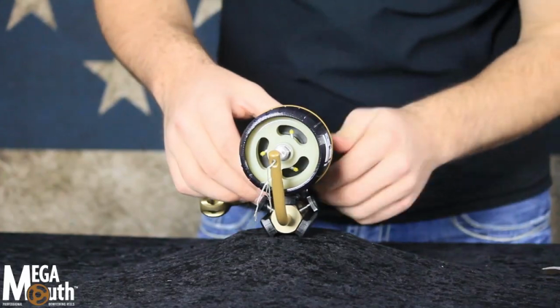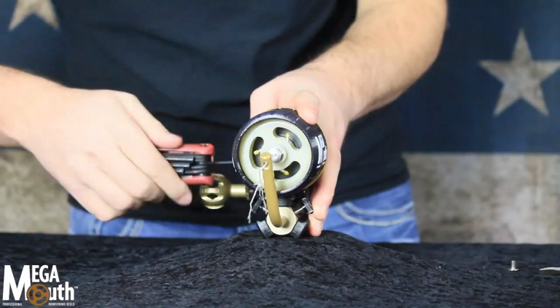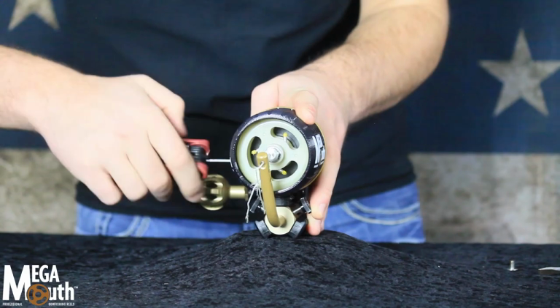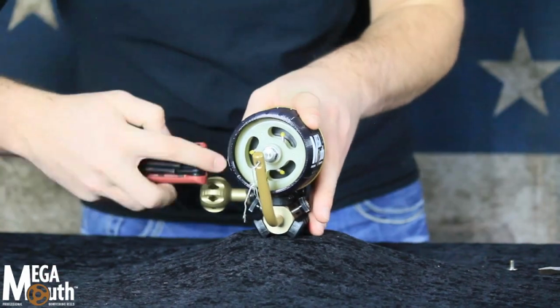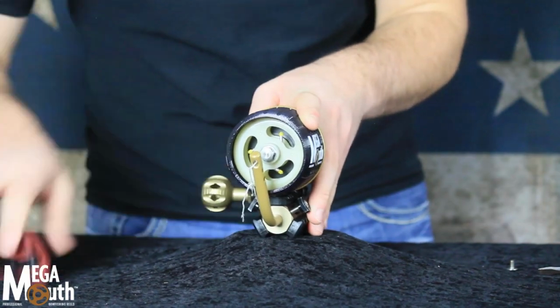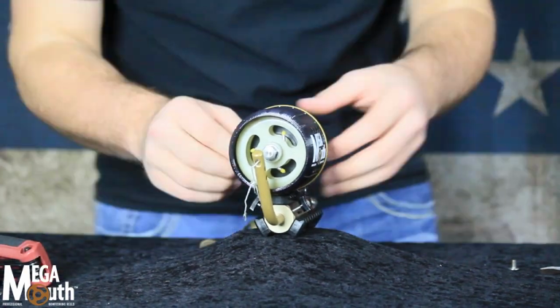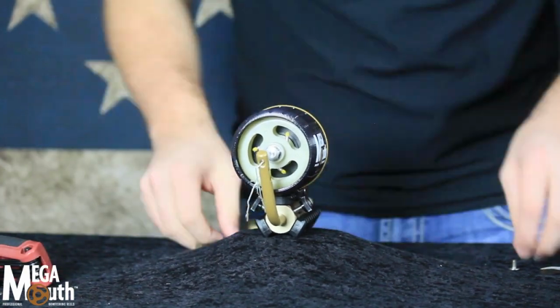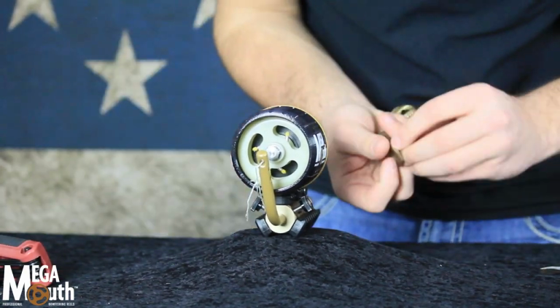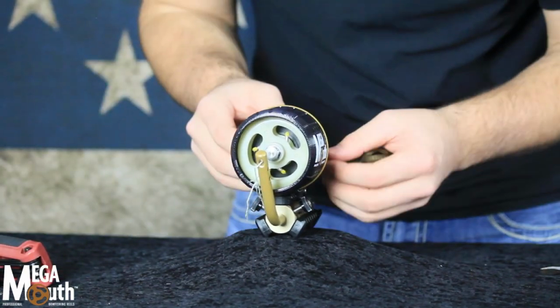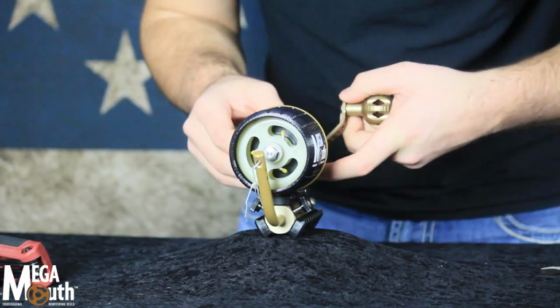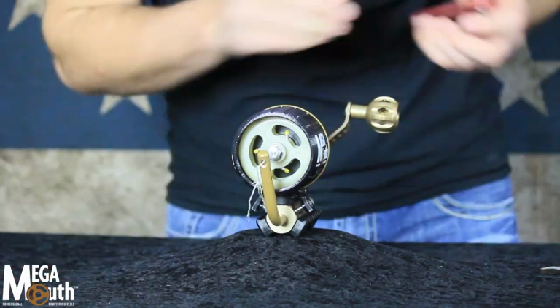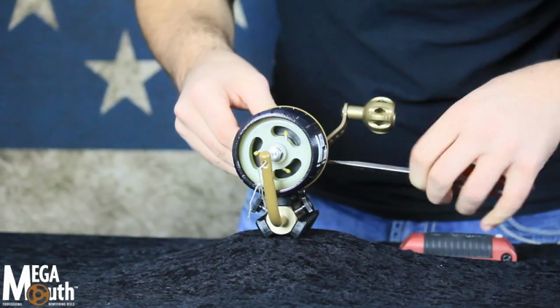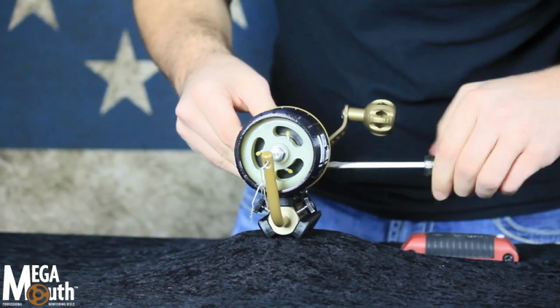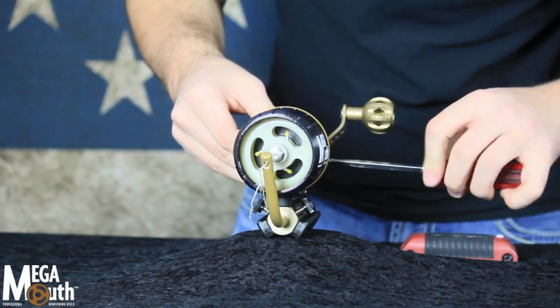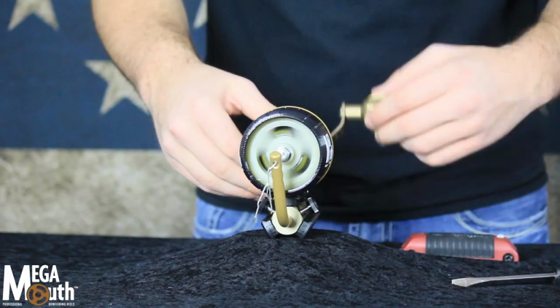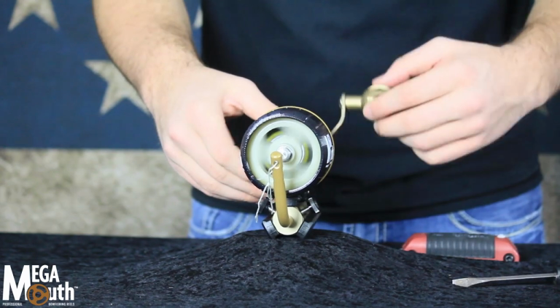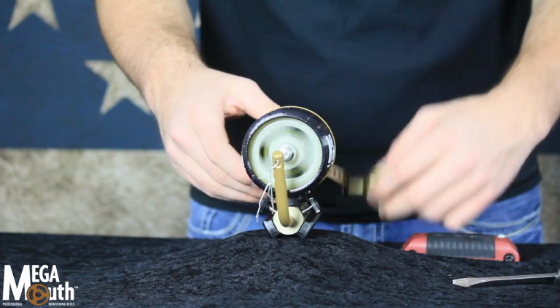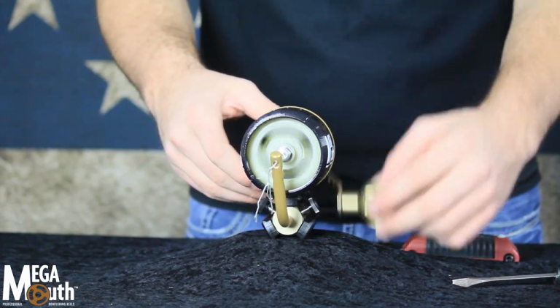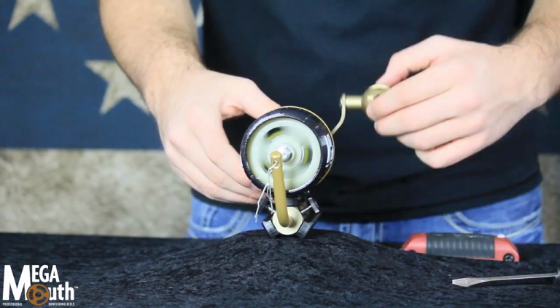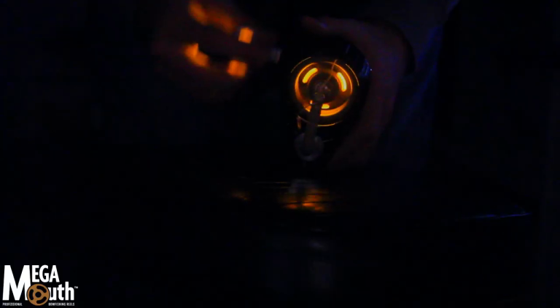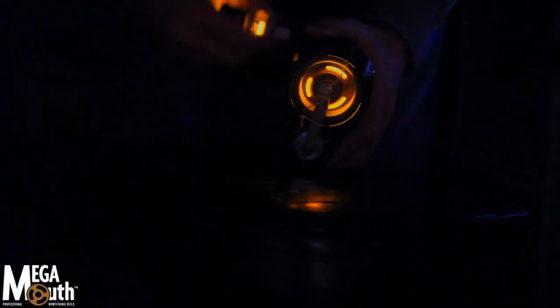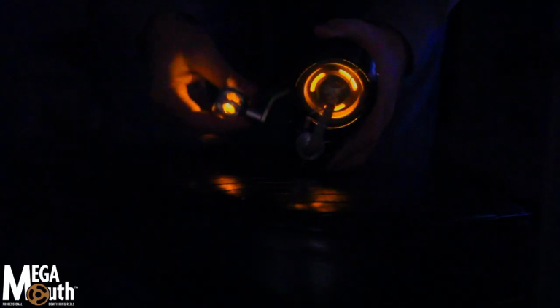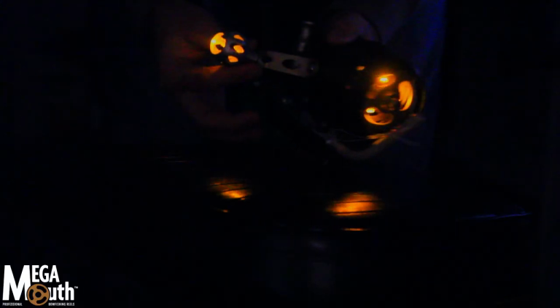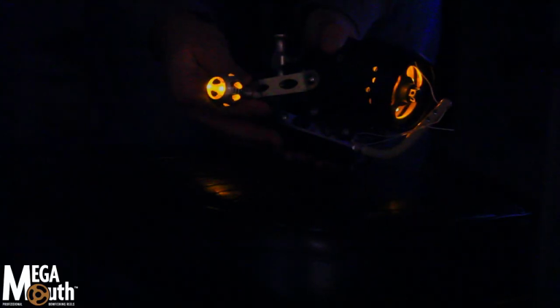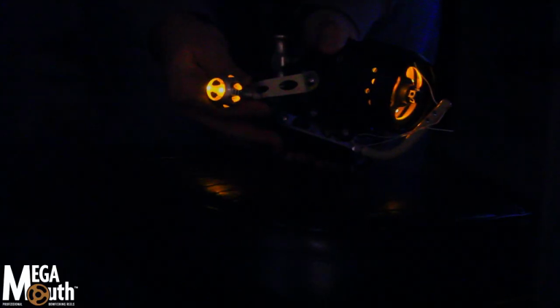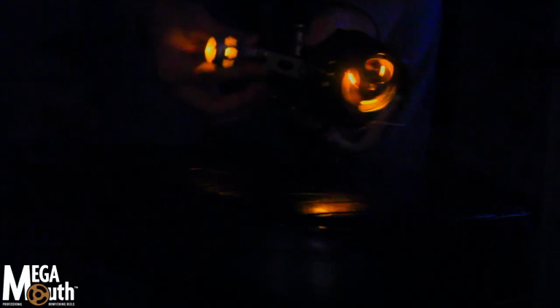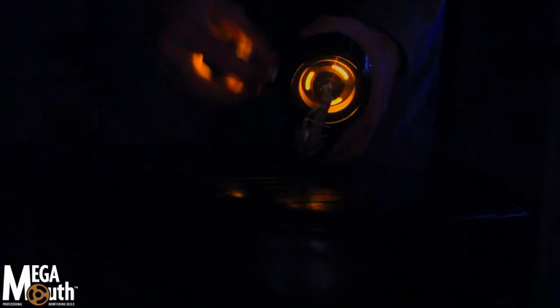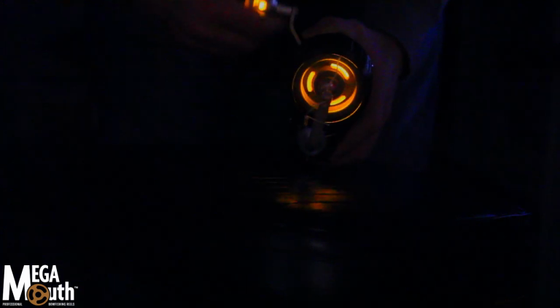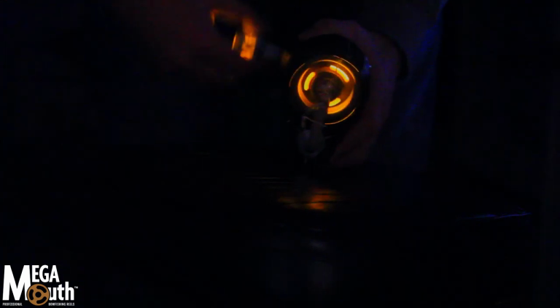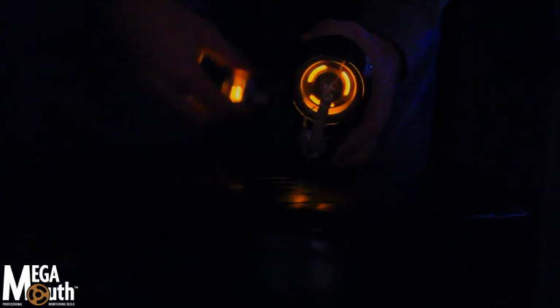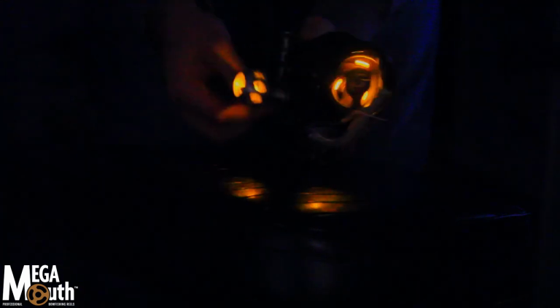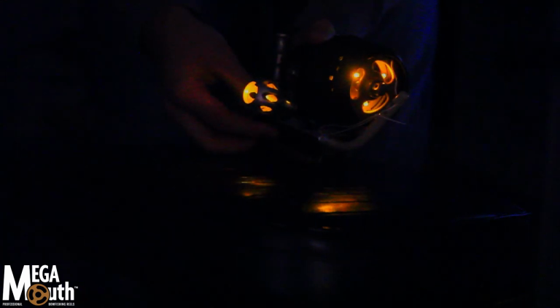Non-handed. Megamouth can be easily converted to either right or left handed. Replaceable lights on the line deflector and handle will help you stand out in the water, as well as light up the night.